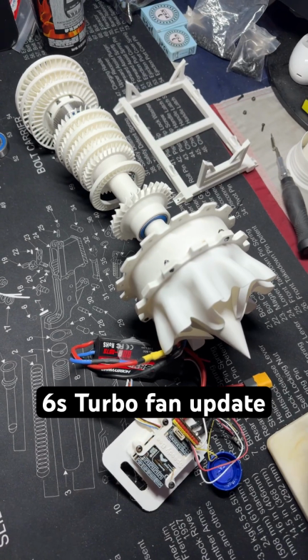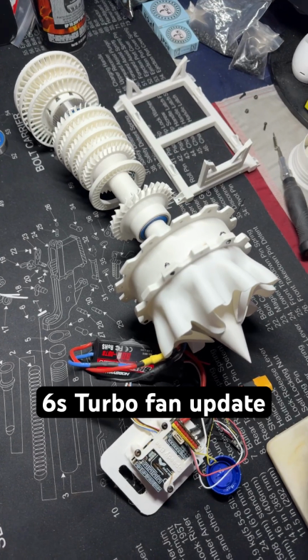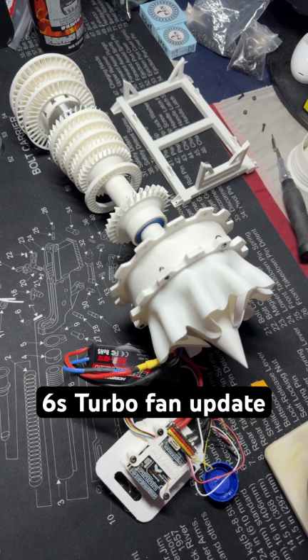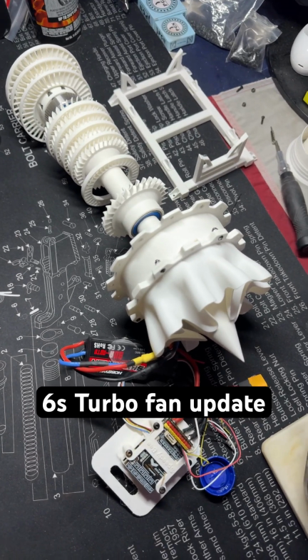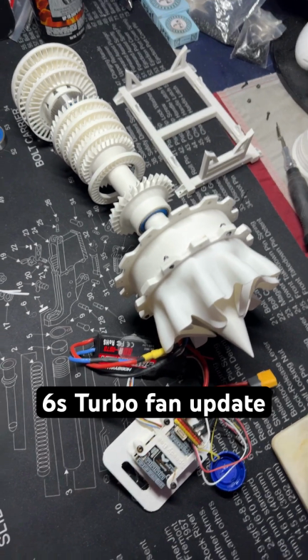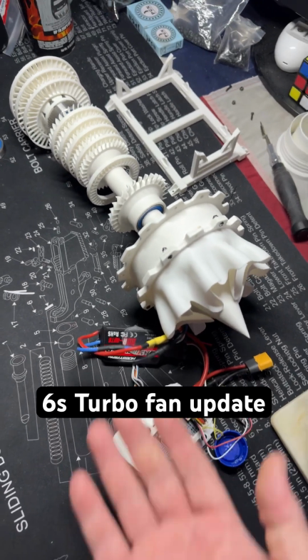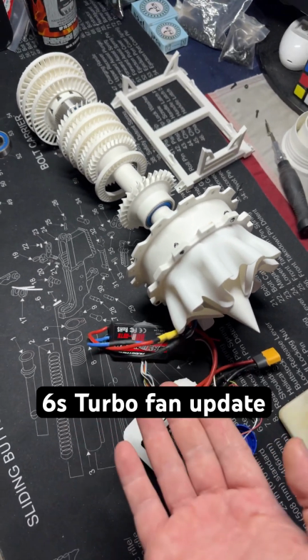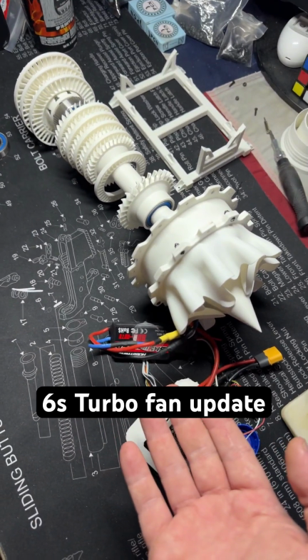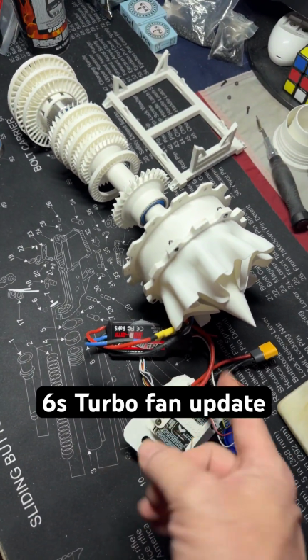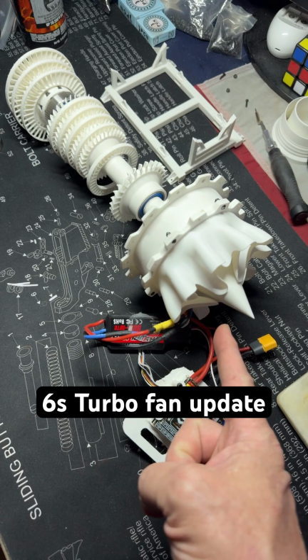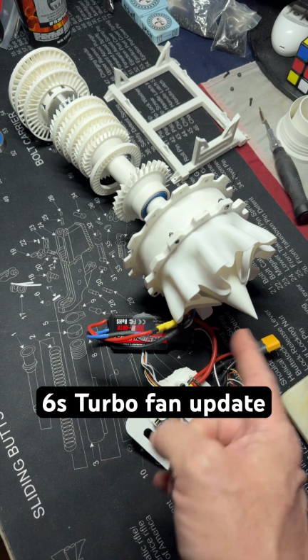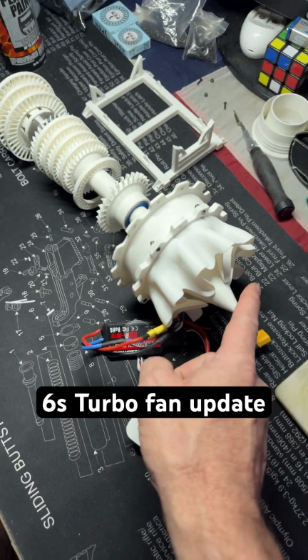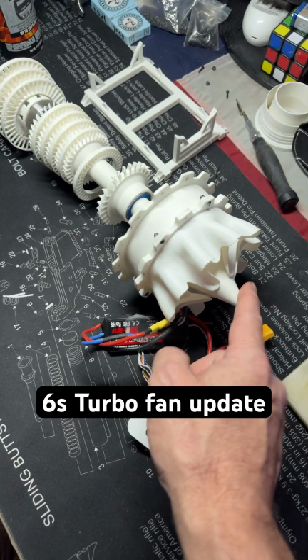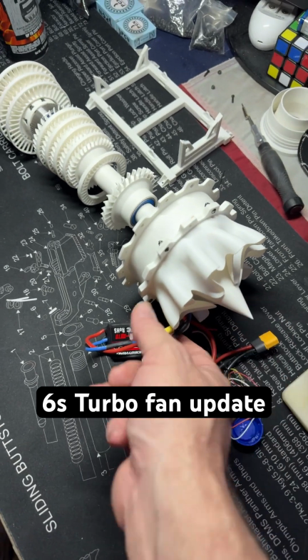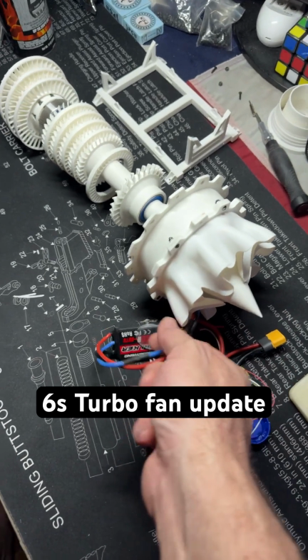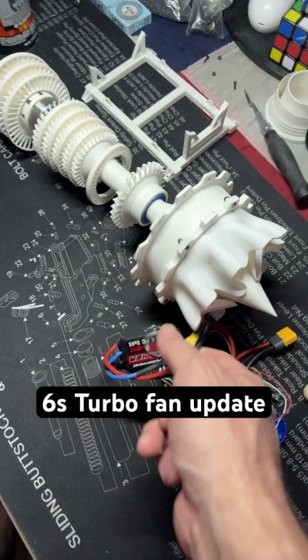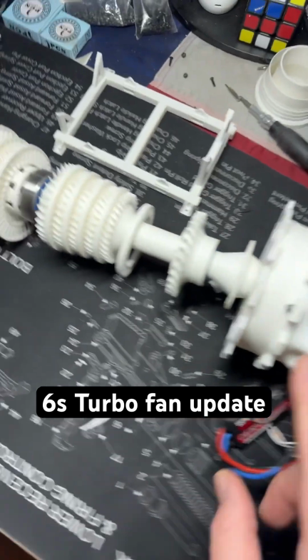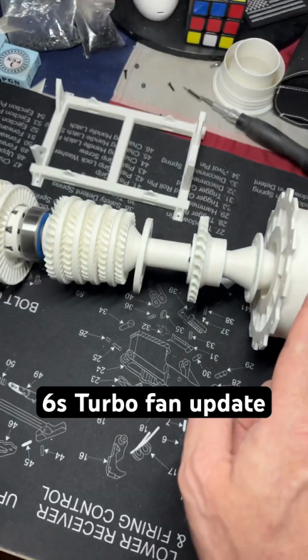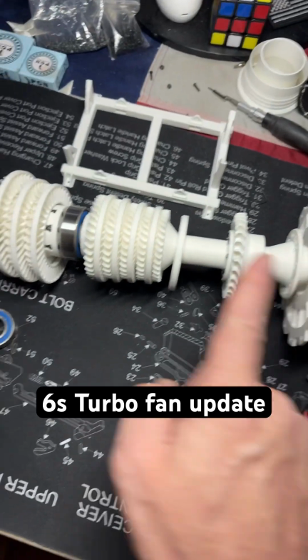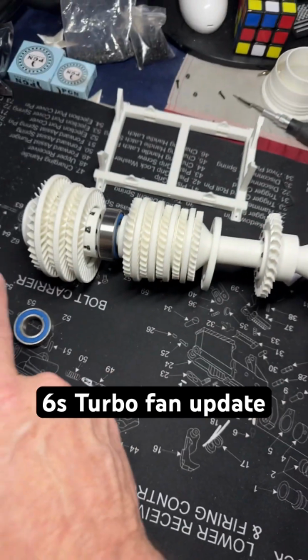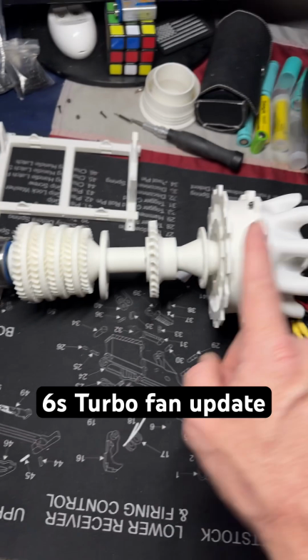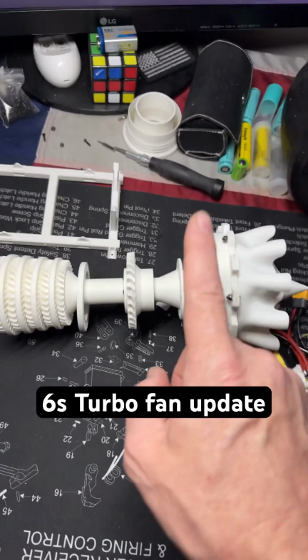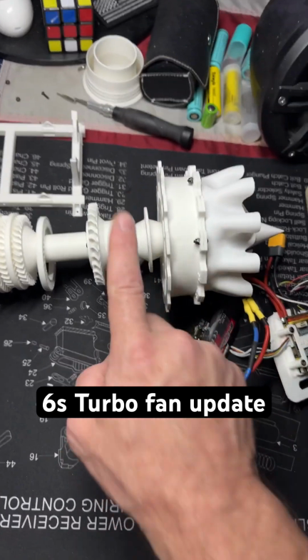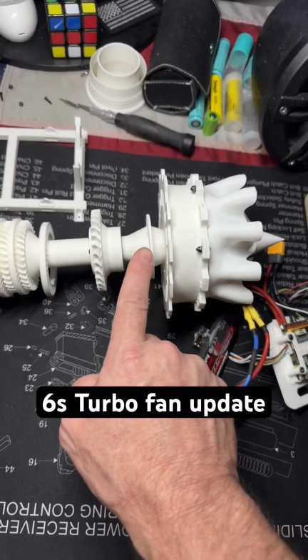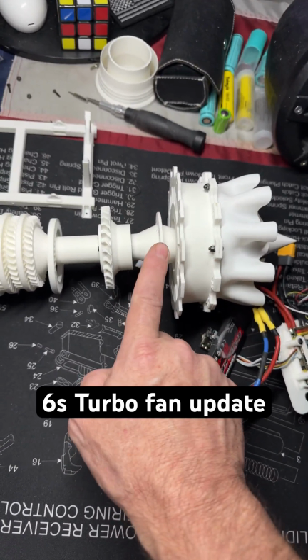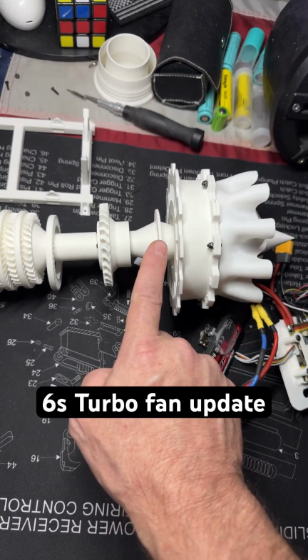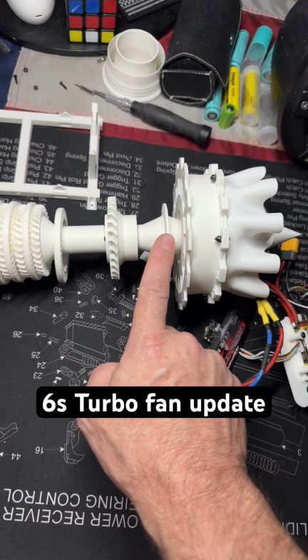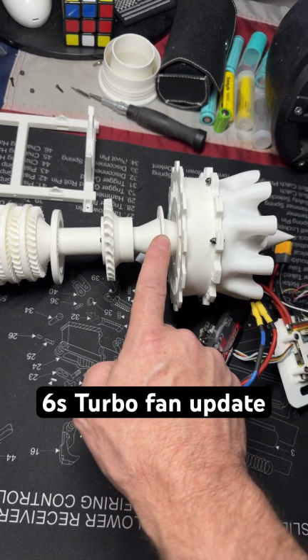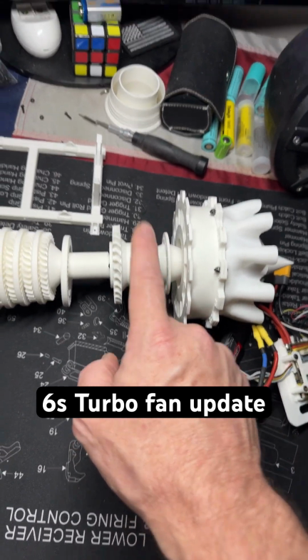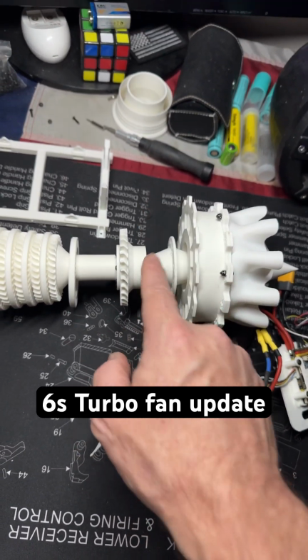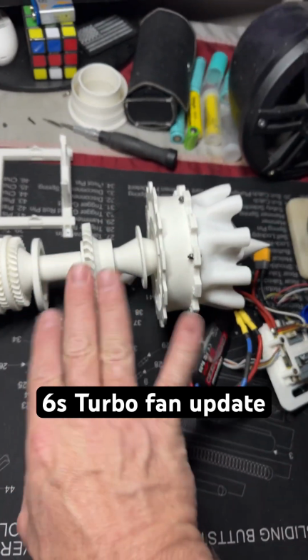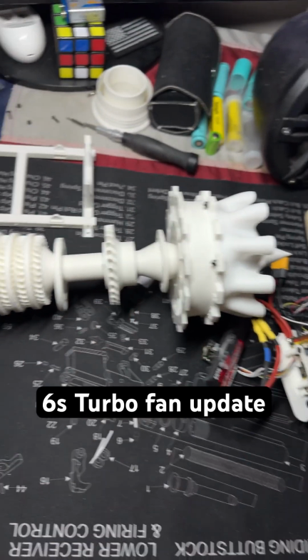Quick turbo fan update for everyone. I'm using a 6S EDF motor to run it — it's inside this cone. I've printed most of the innards except for the rear LPC stators and blades, which won't take very long.